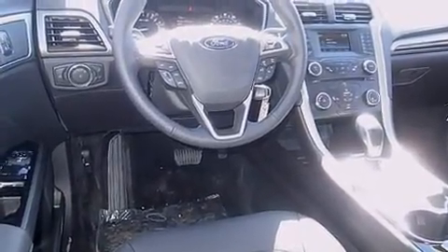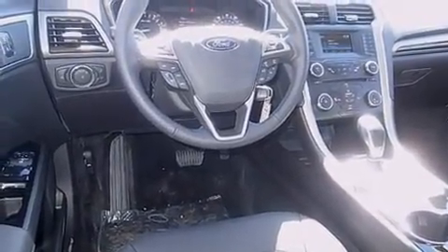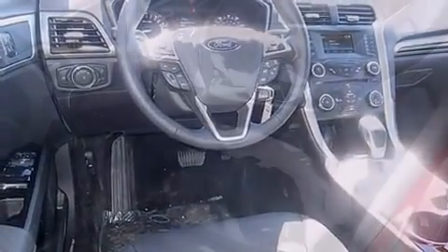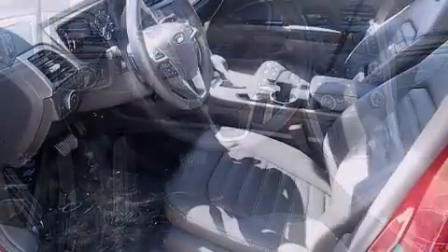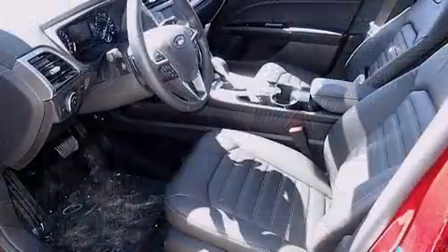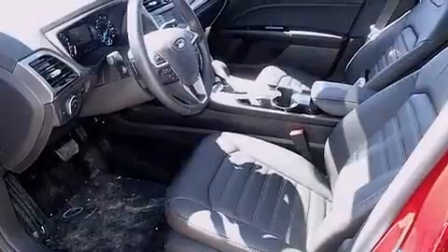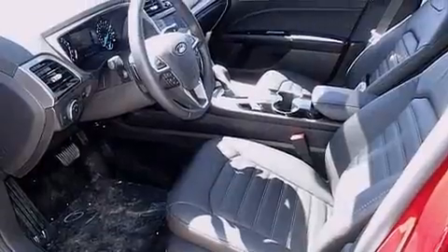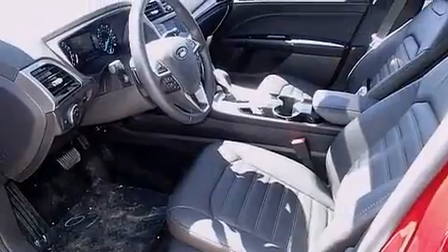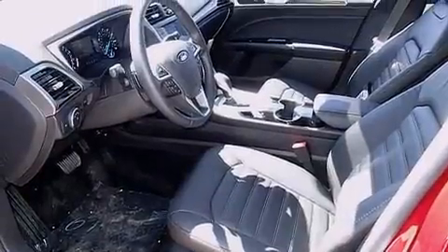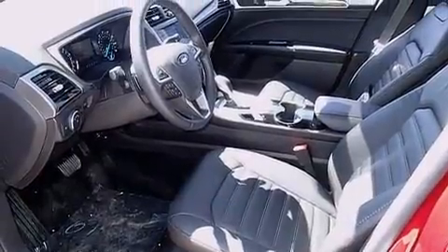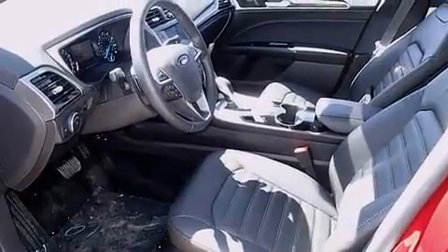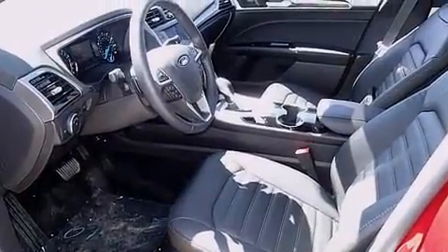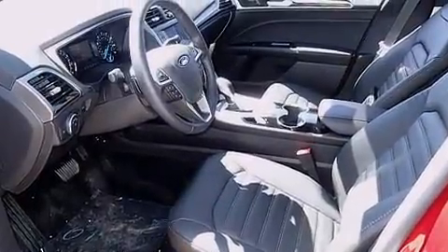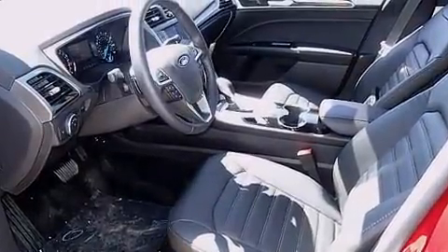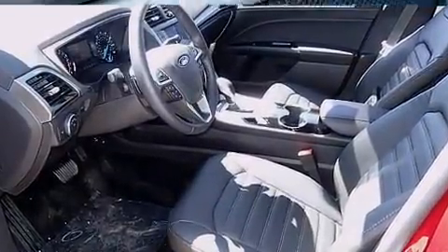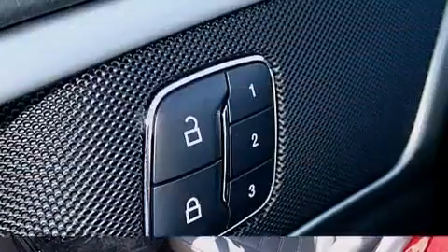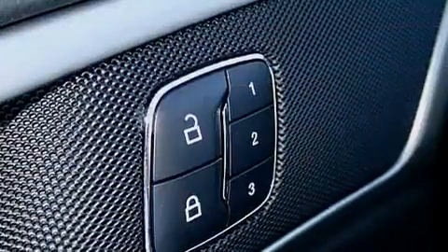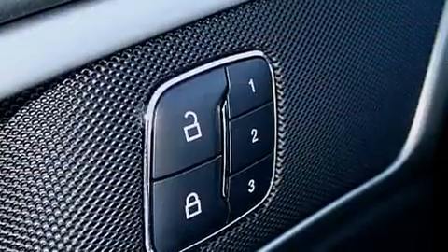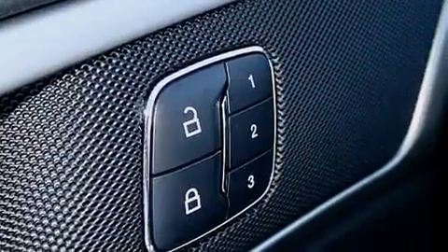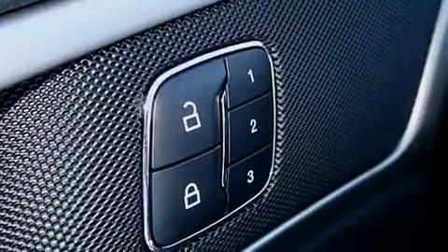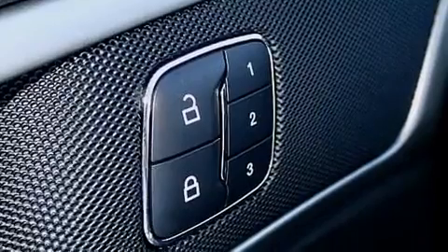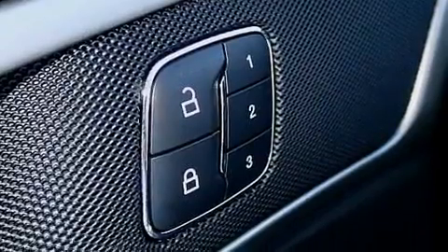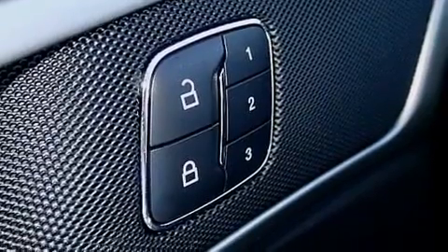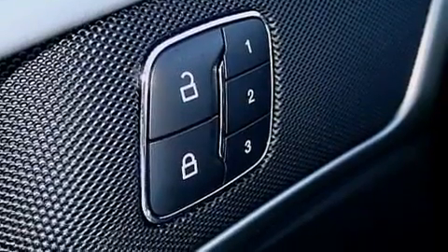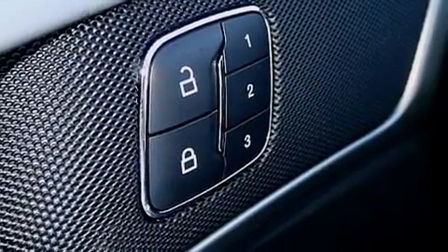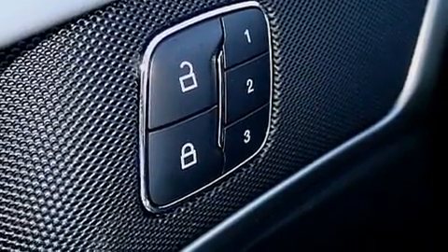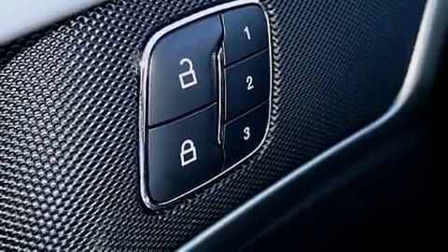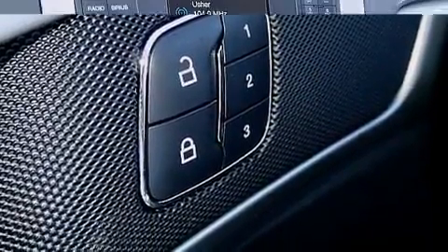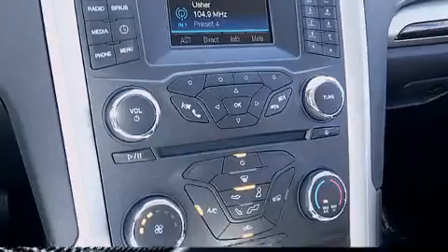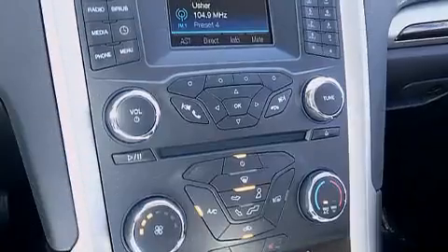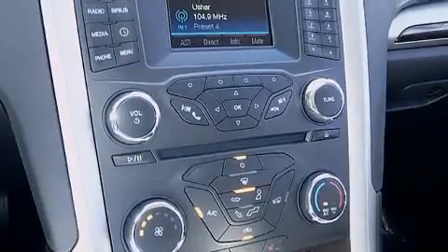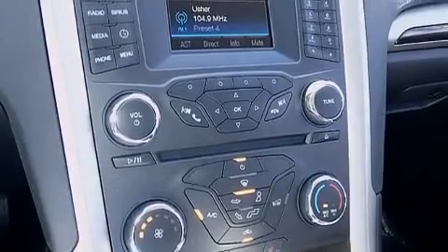A wealth of standard features means that you no longer have to sacrifice, such as remote keyless entry, a tachometer, a trip computer, and power front seats.